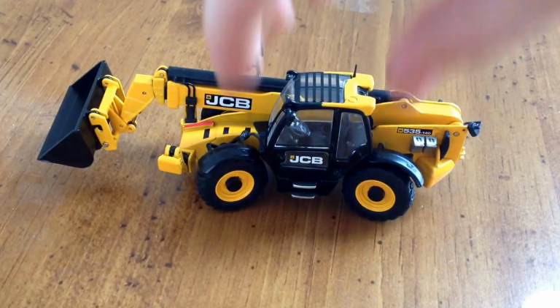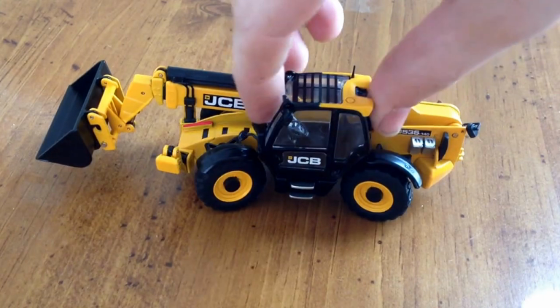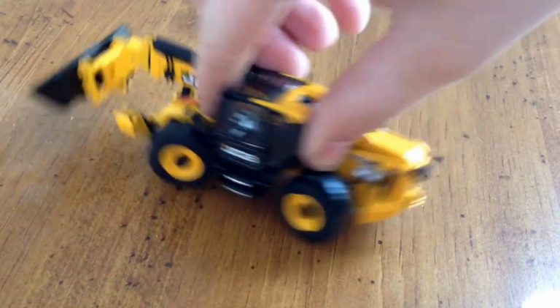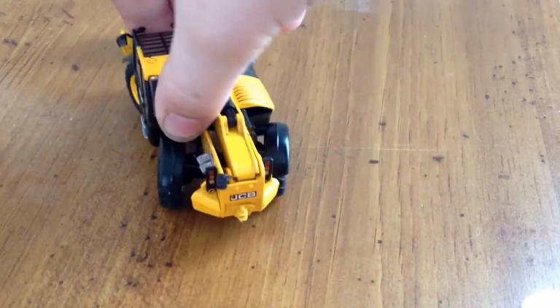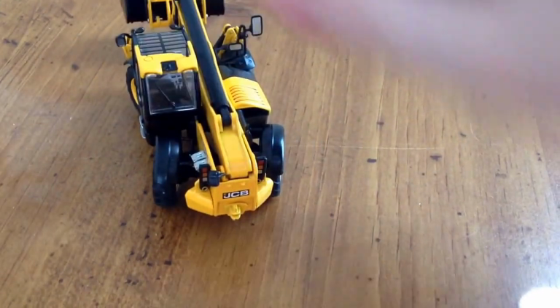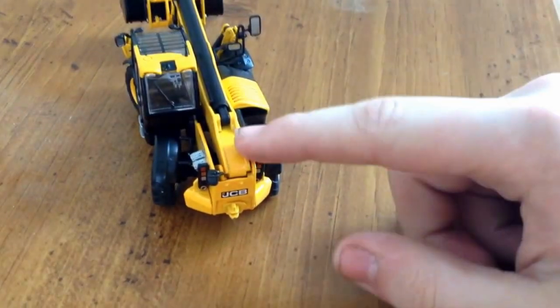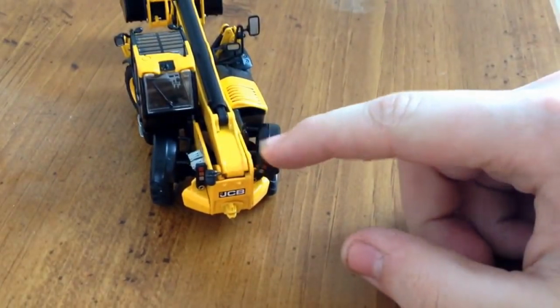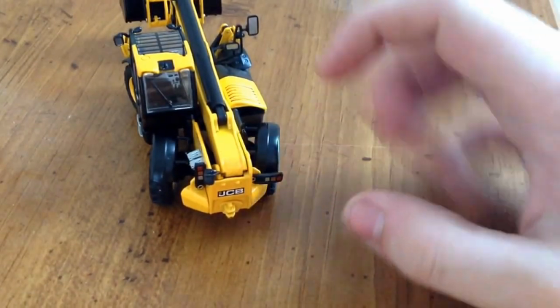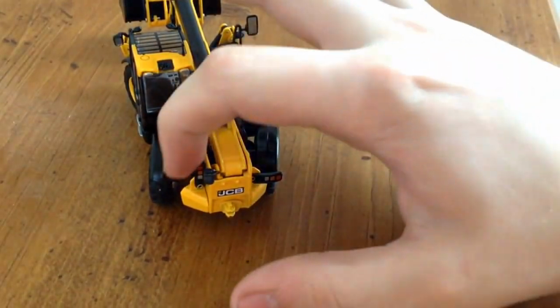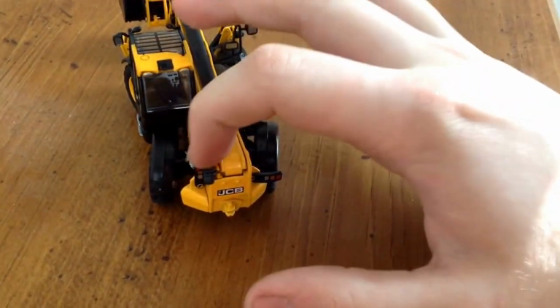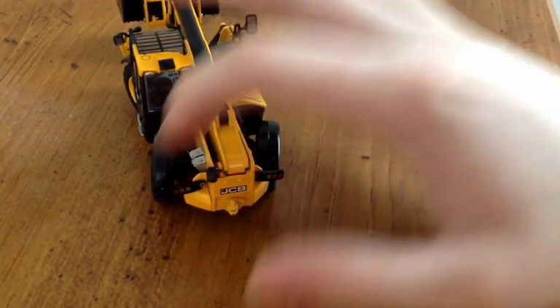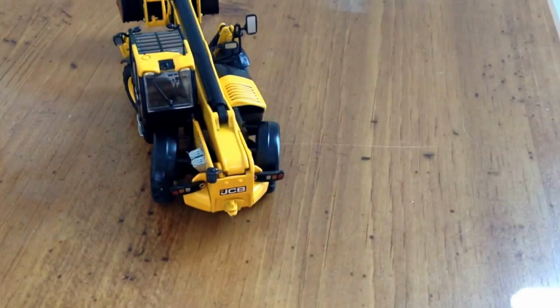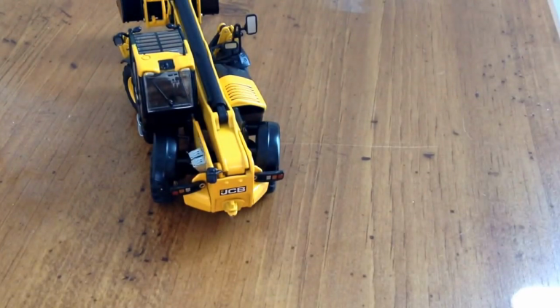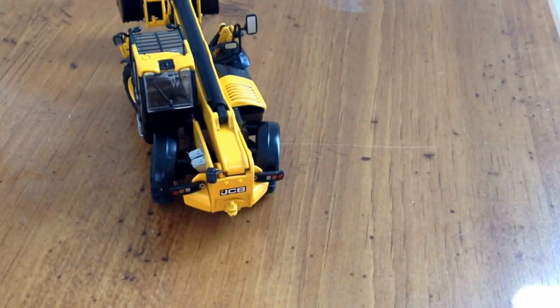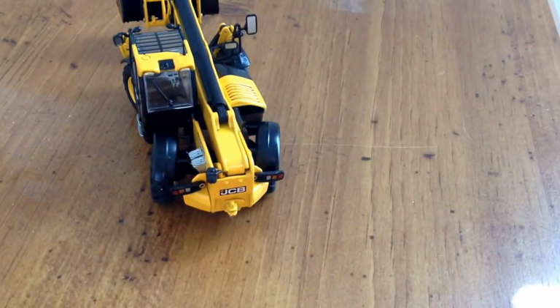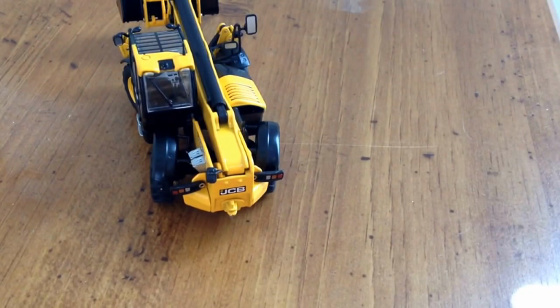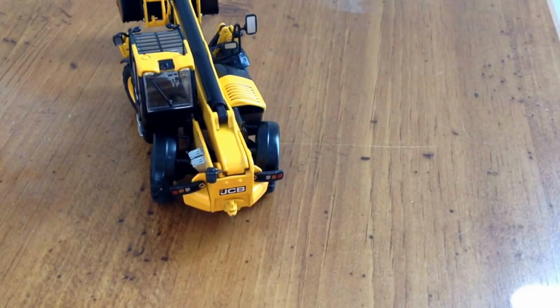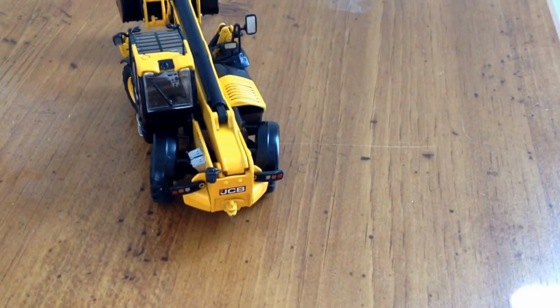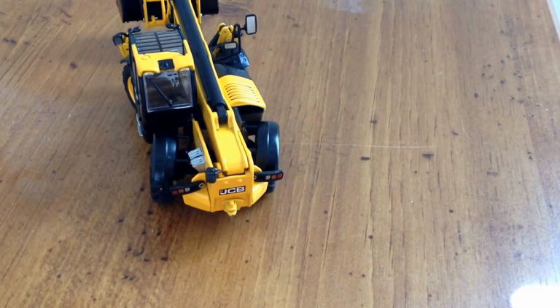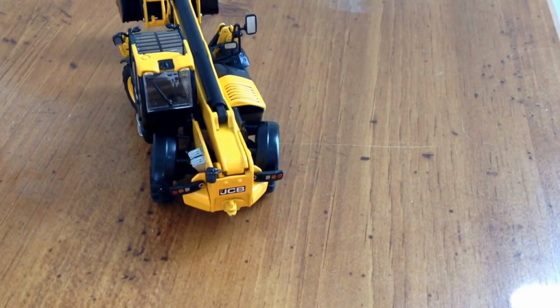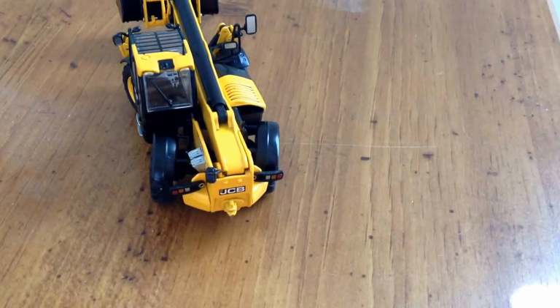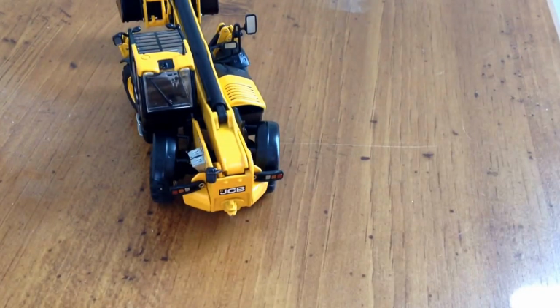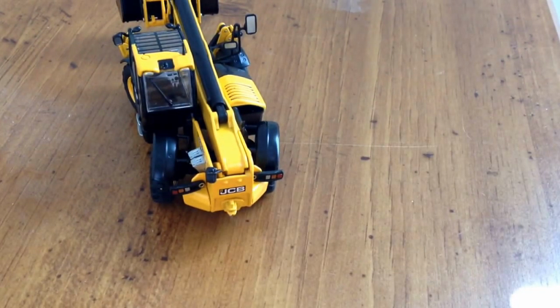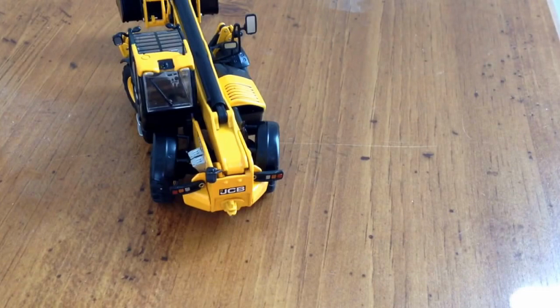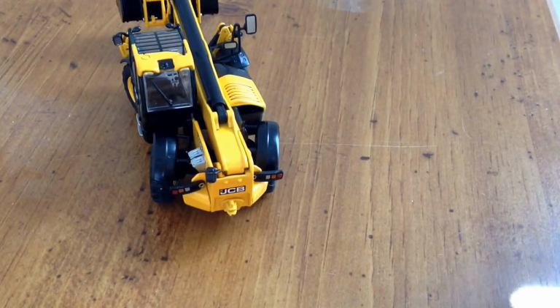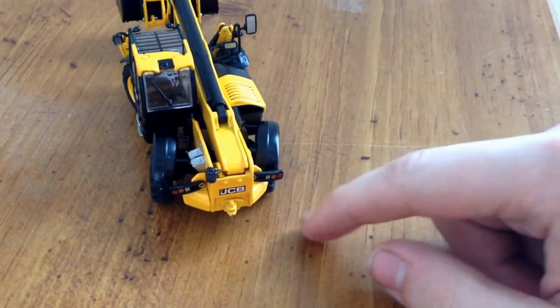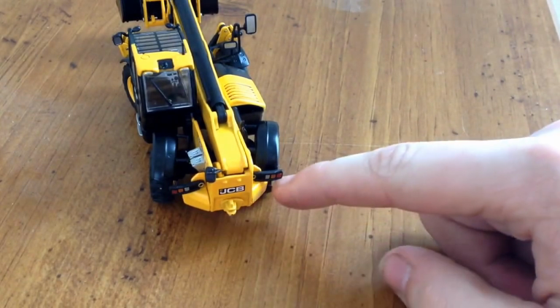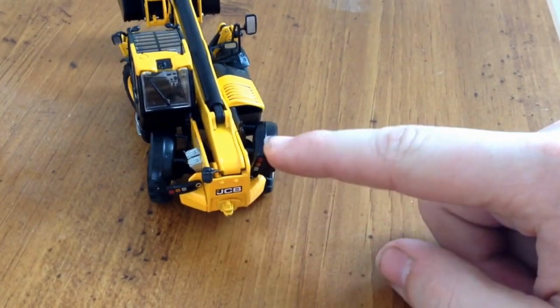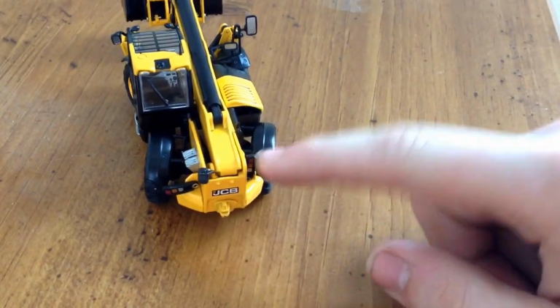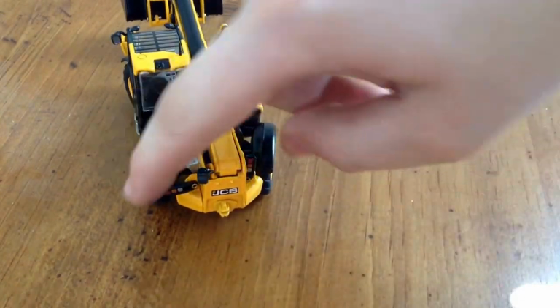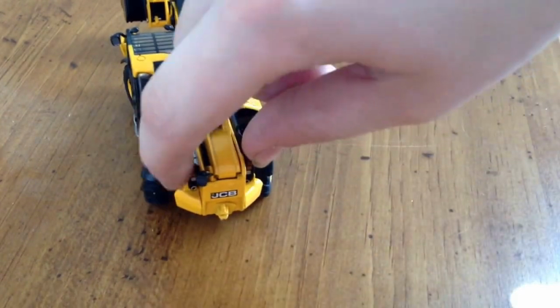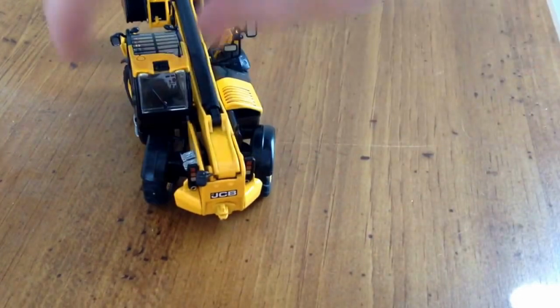Coming to the back here, these light clusters — they both fold down. So it's just a nice little addition. I mean, it doesn't make it much wider or shorter, if at all, but it's just nice to have on the machine.